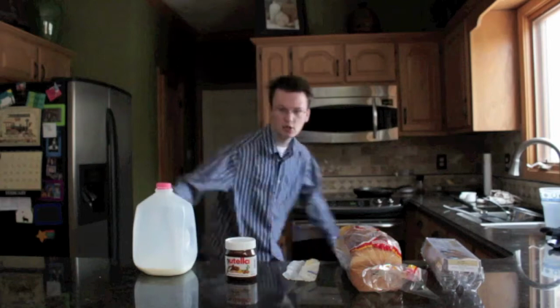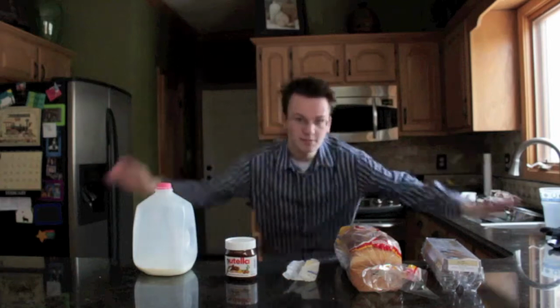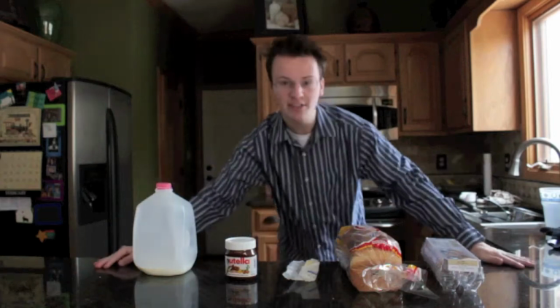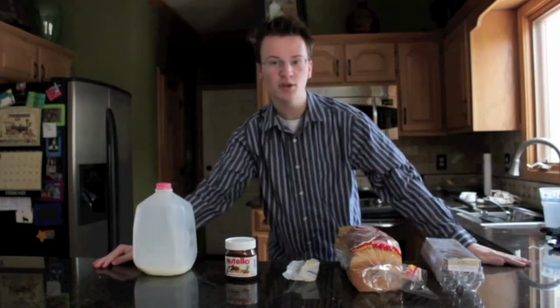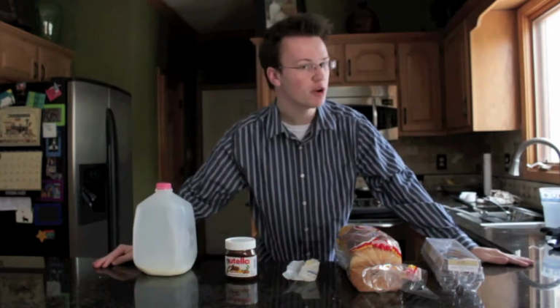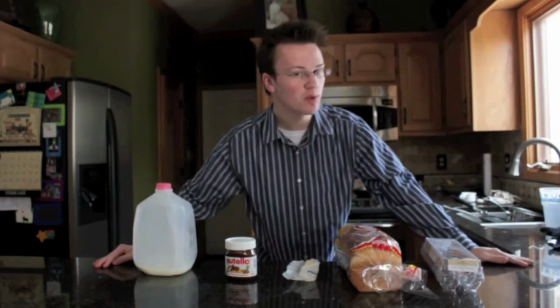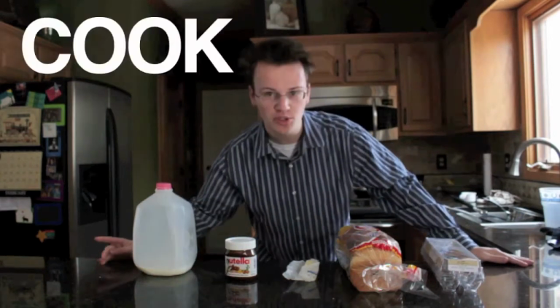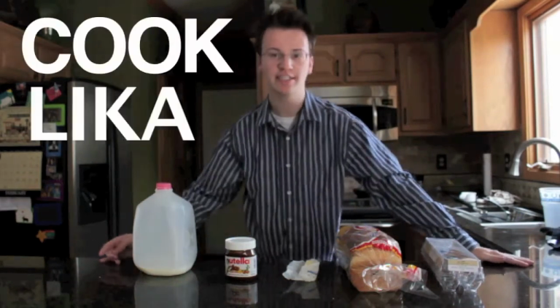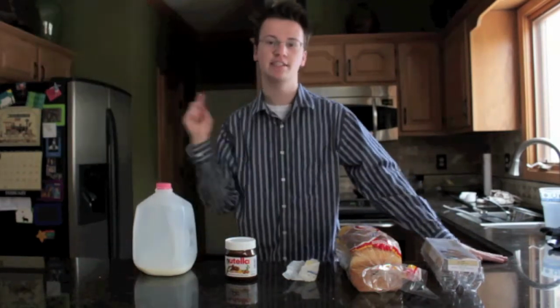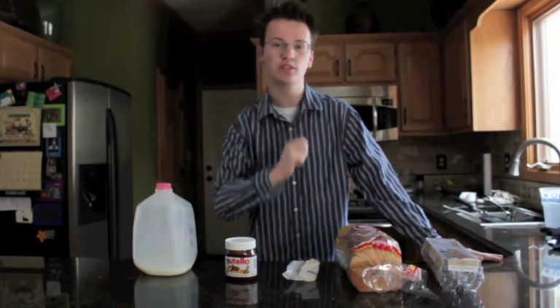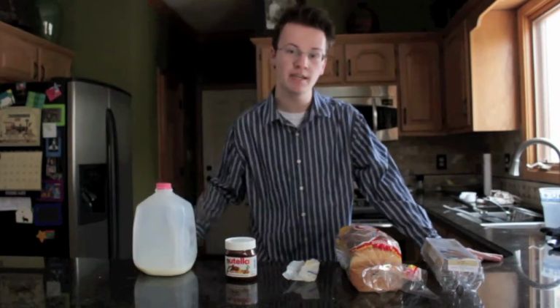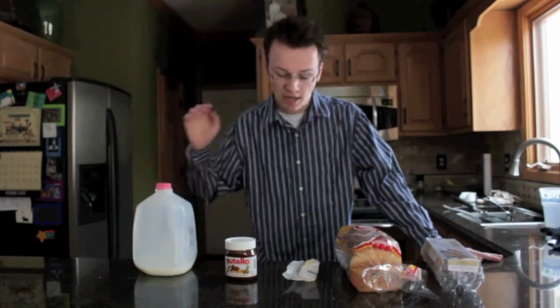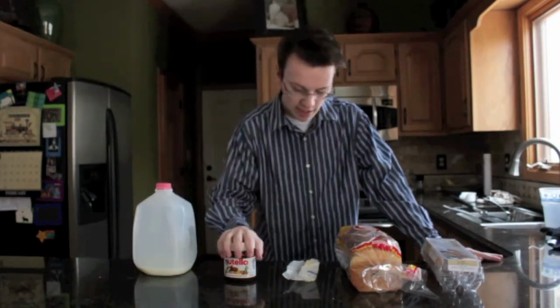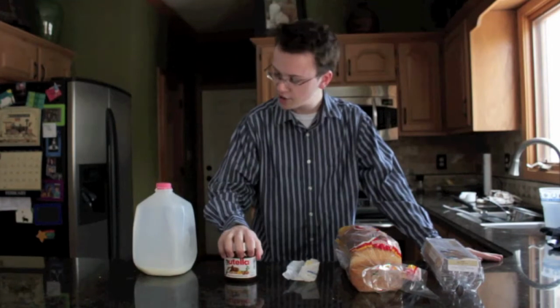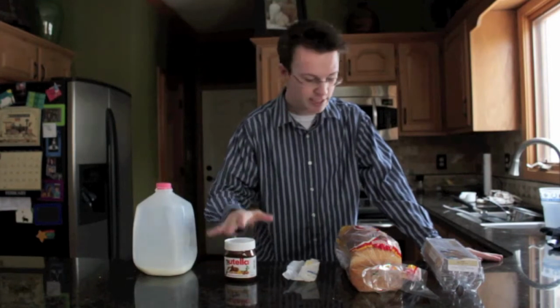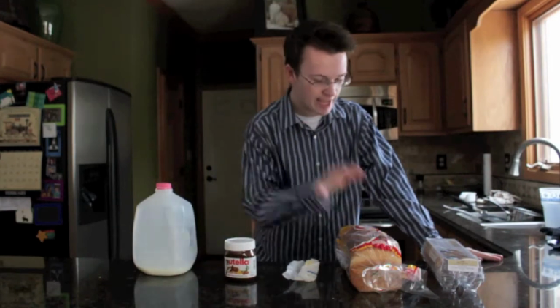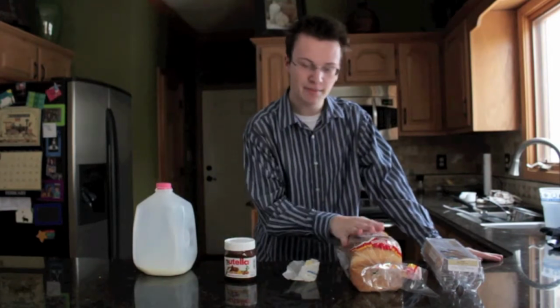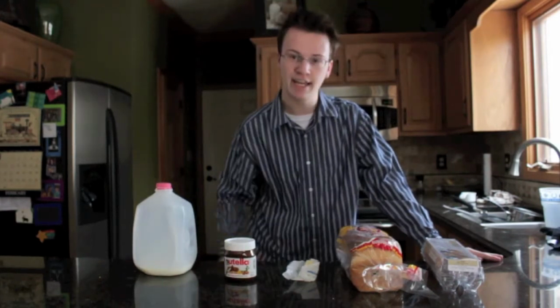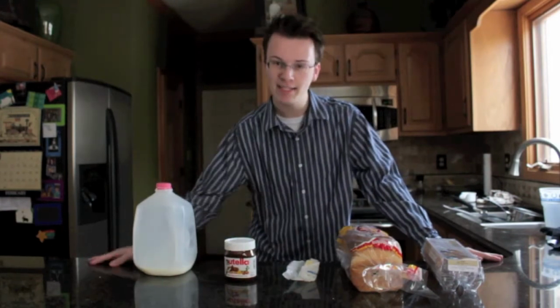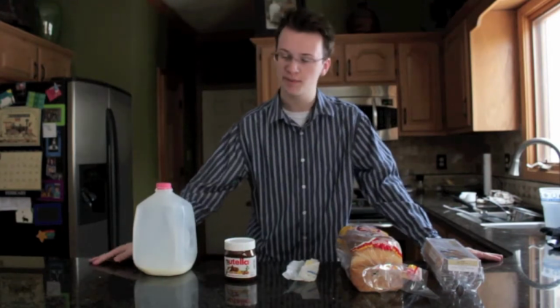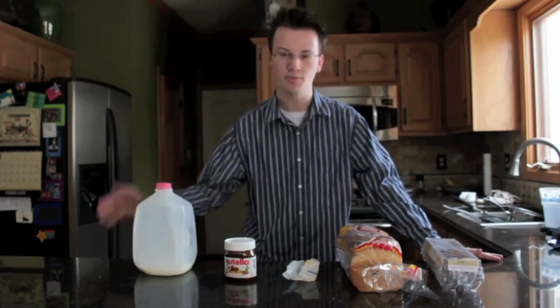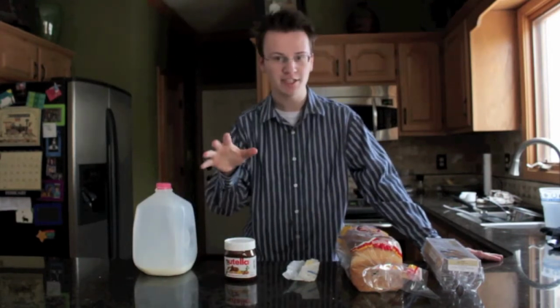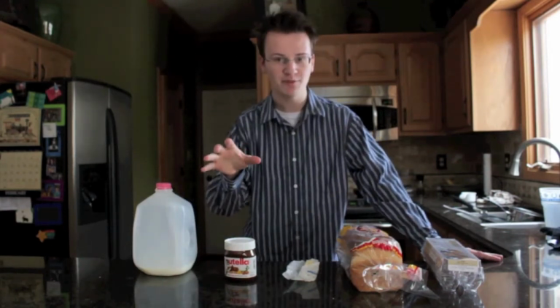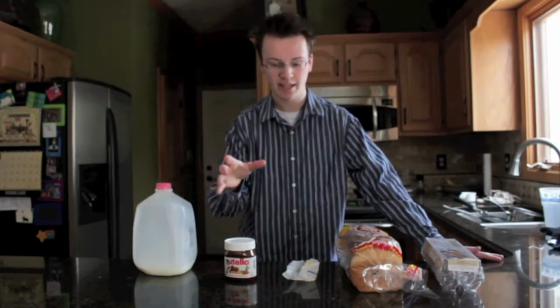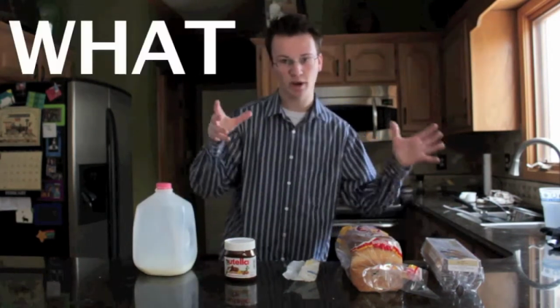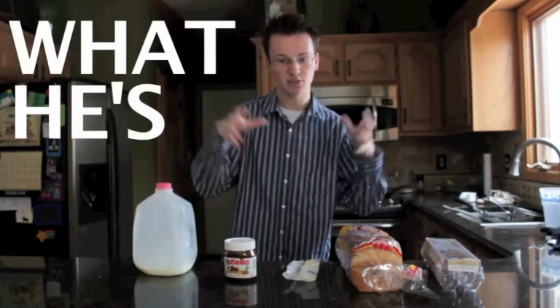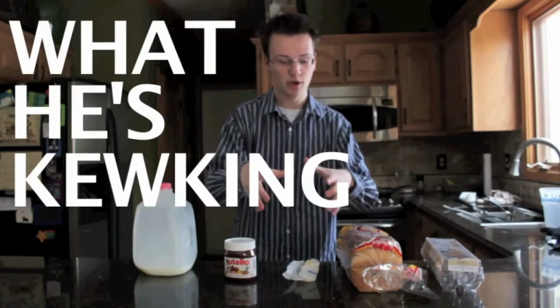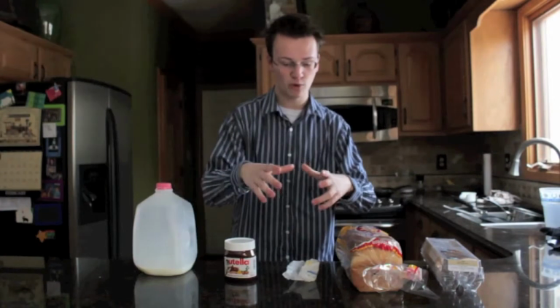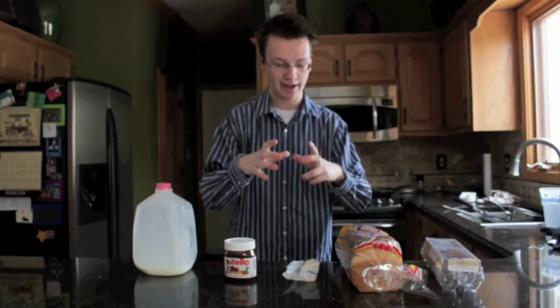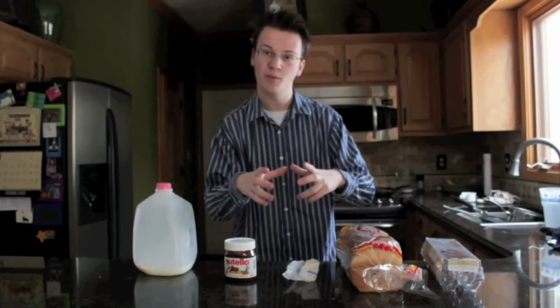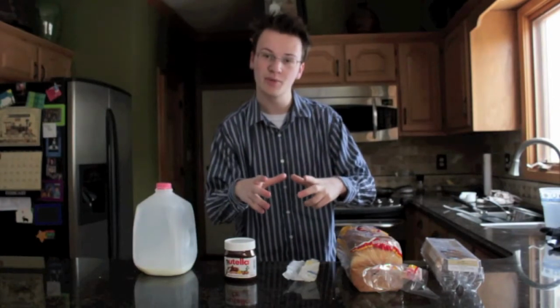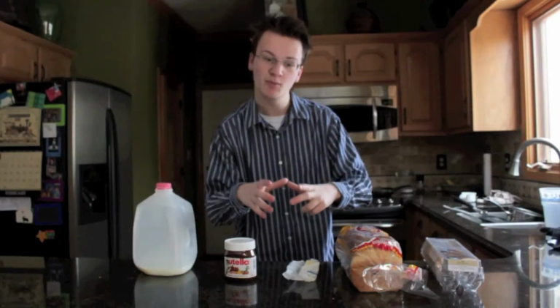Hello and welcome to Dan Cooking, the only show on YouTube where you learn to cook like a Dan. Today we're going to be making Nutella hot chocolate and eggs in a basket. Eggs in a basket is something you may have seen in V for Vendetta — it's what he's cooking for Natalie Portman when she wakes up in the morning.